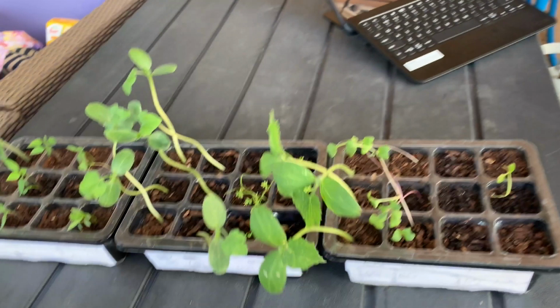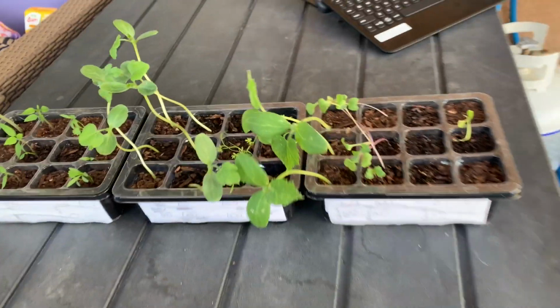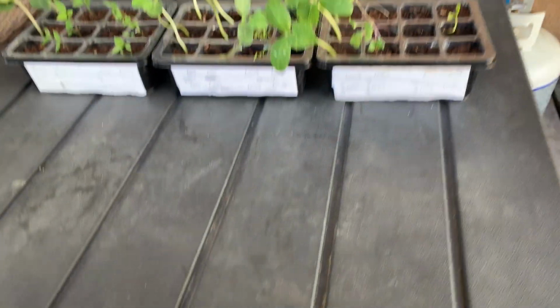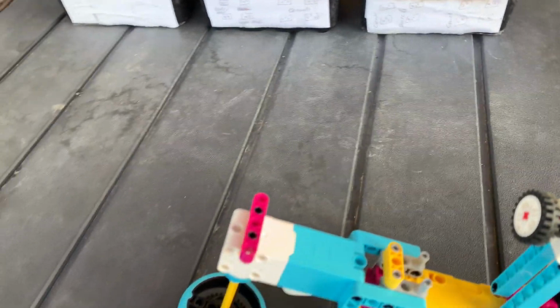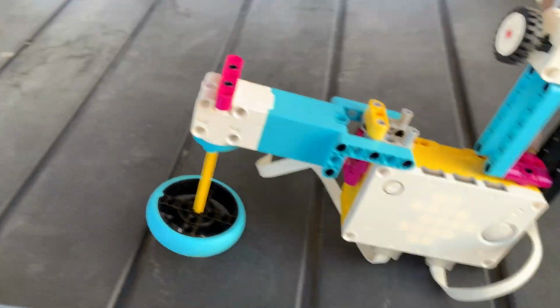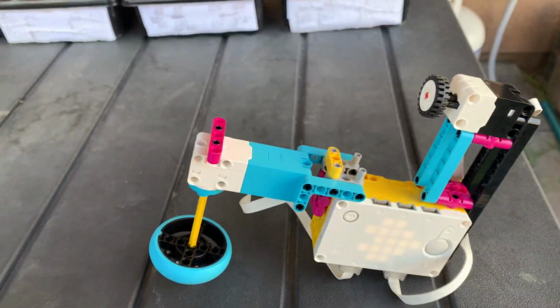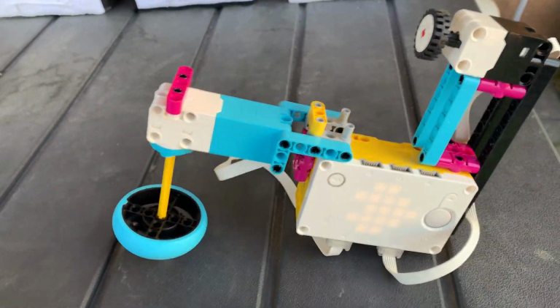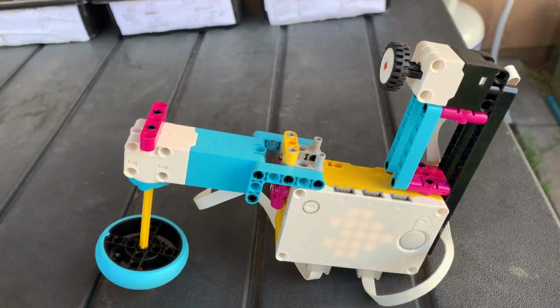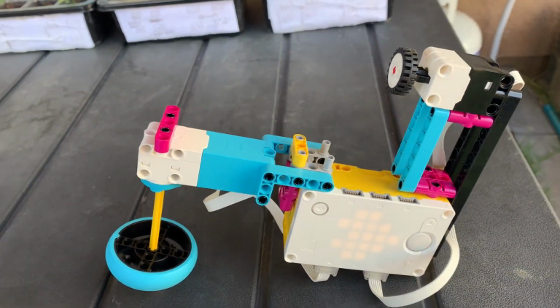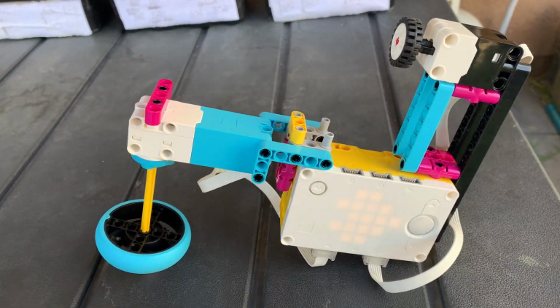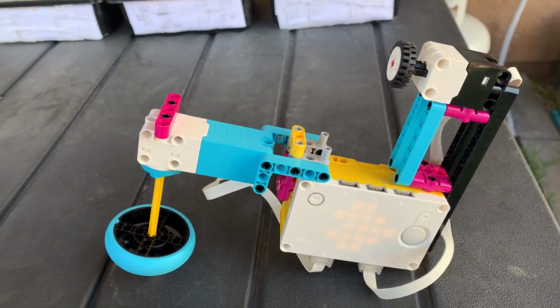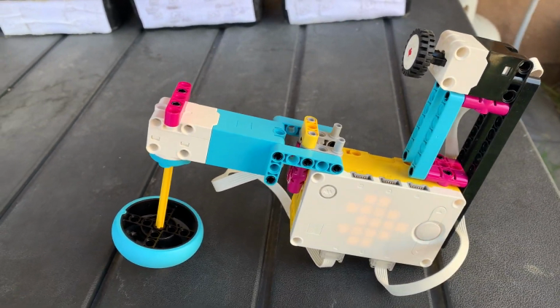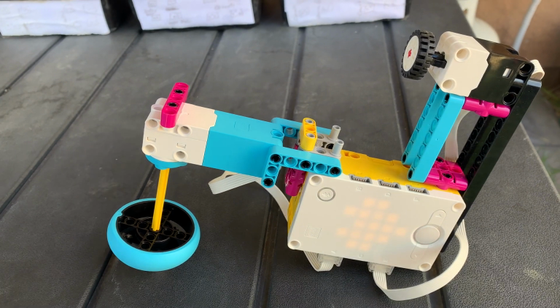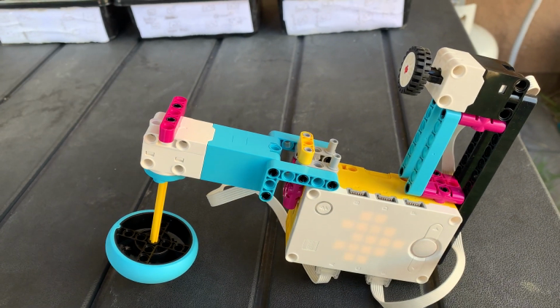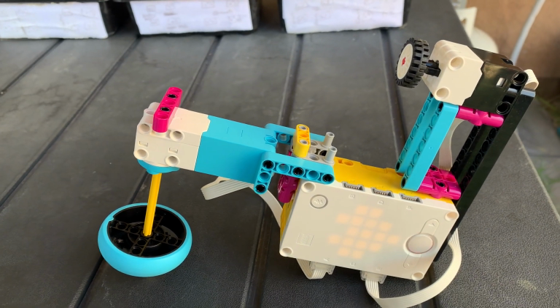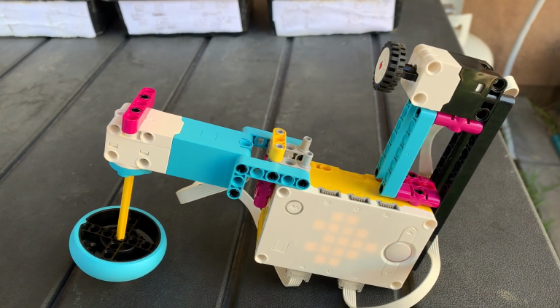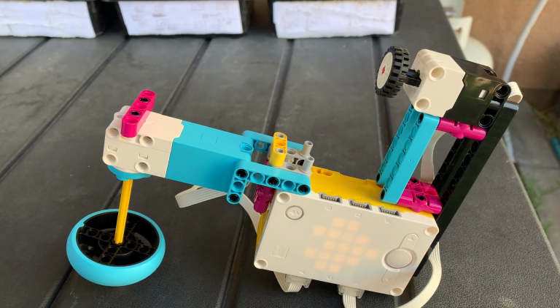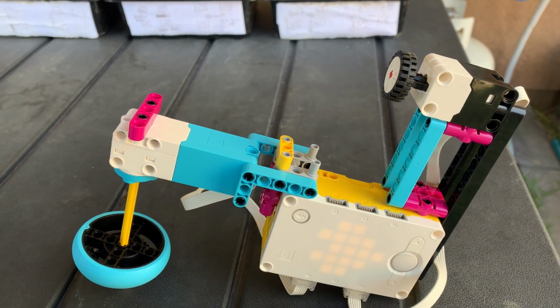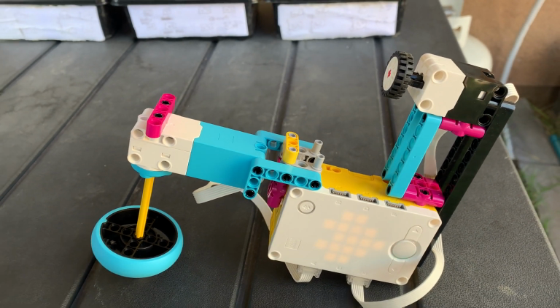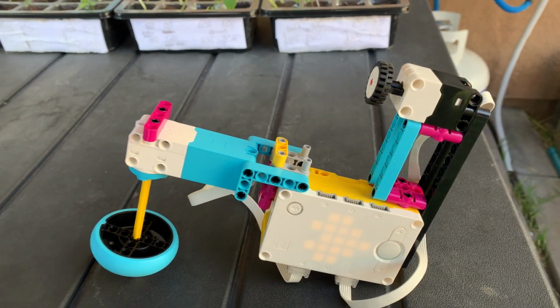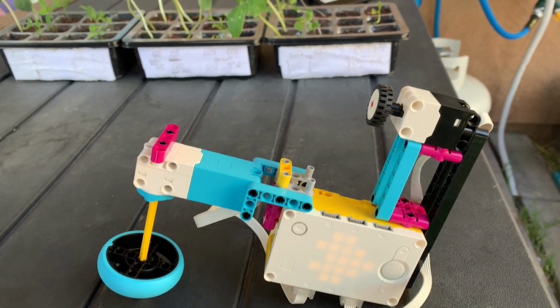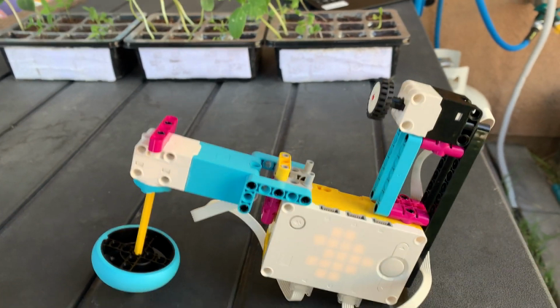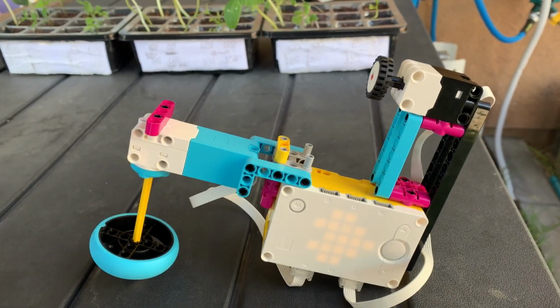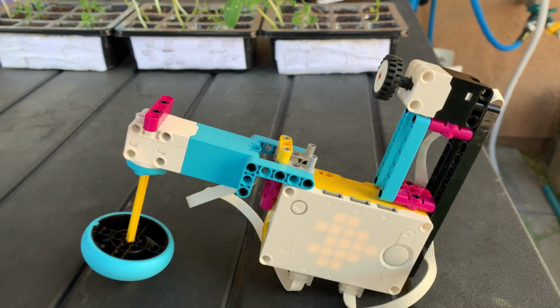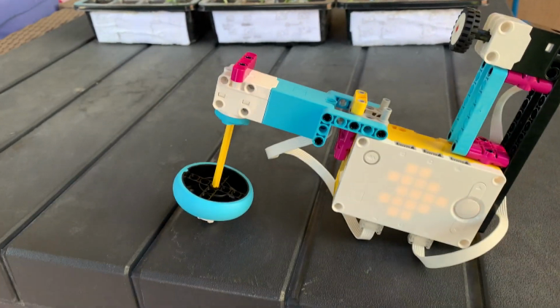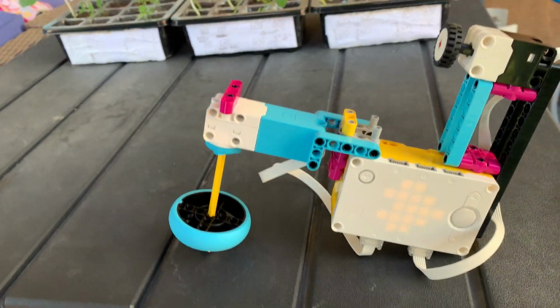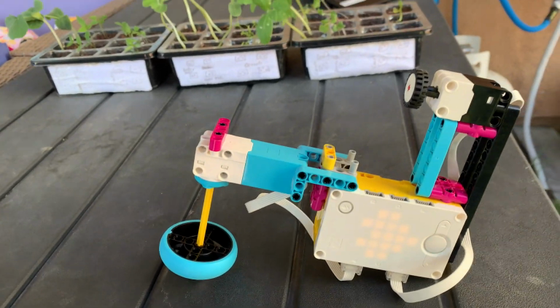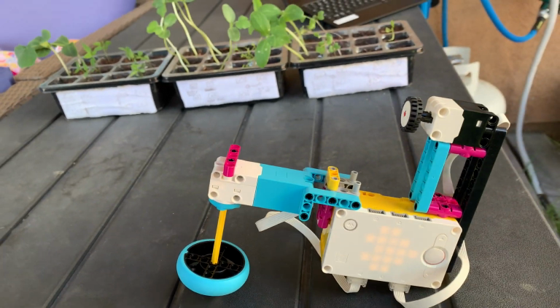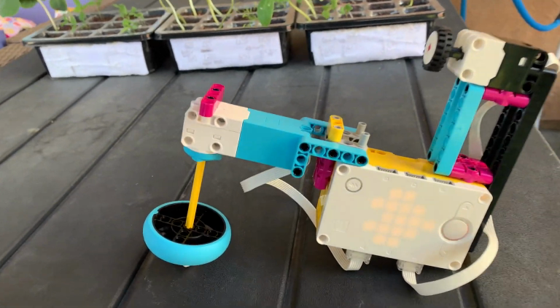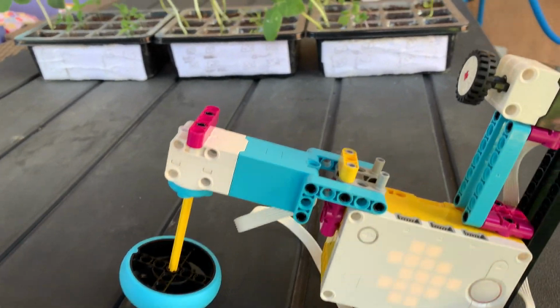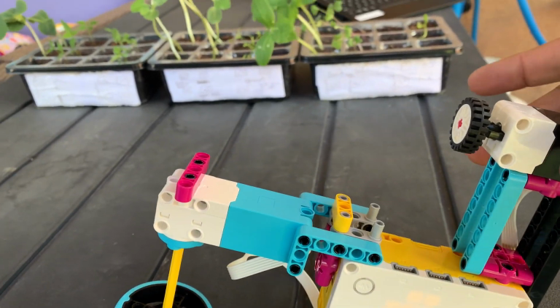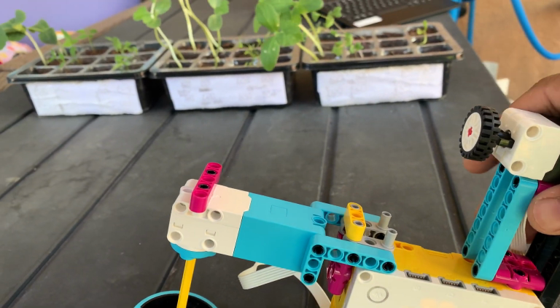What is this thing? So this can dig the dirt. When you're planting something, you can dig this into the dirt and then put the seeds inside.